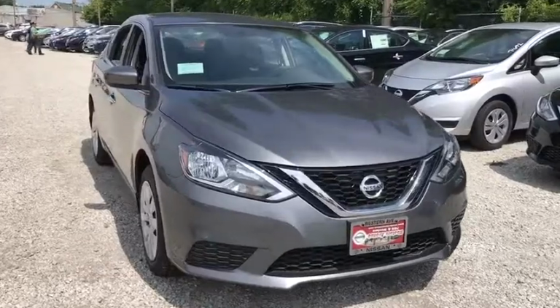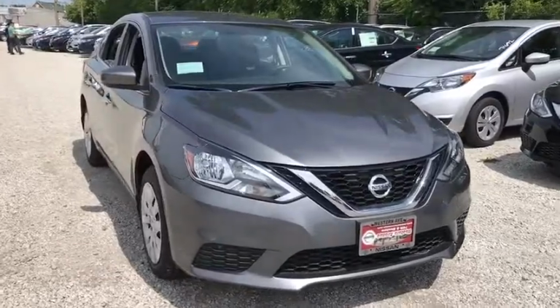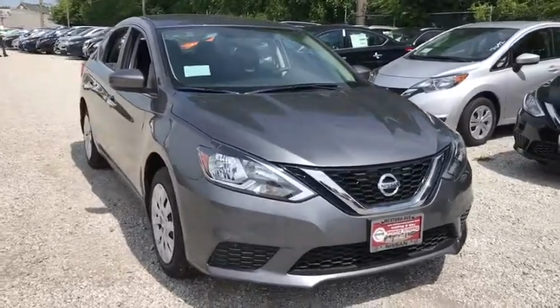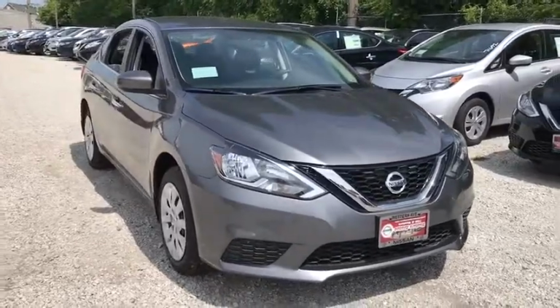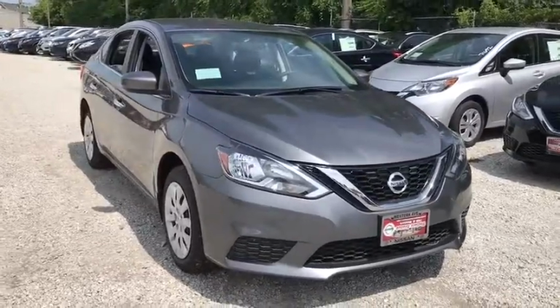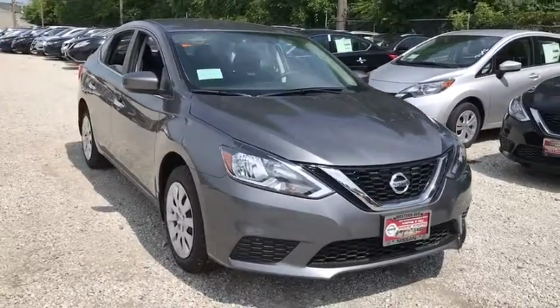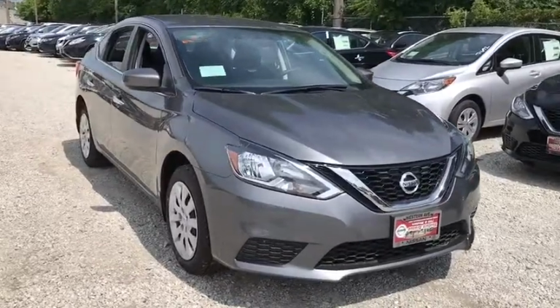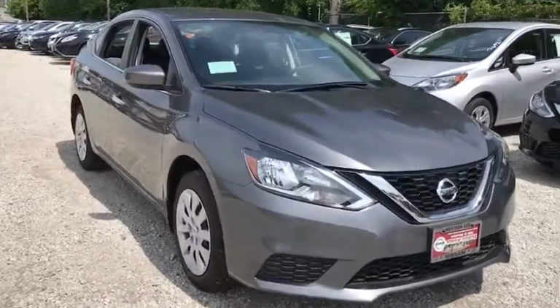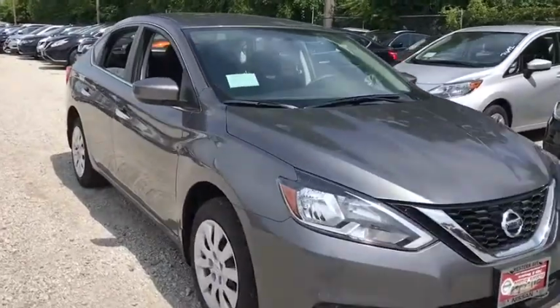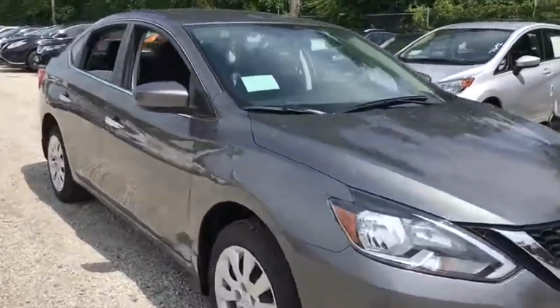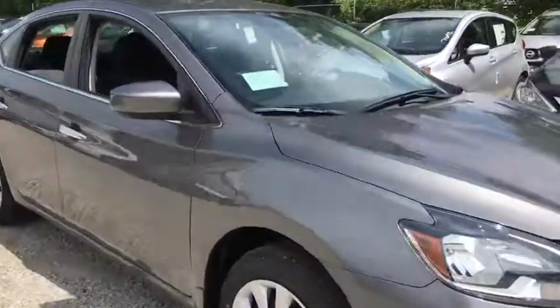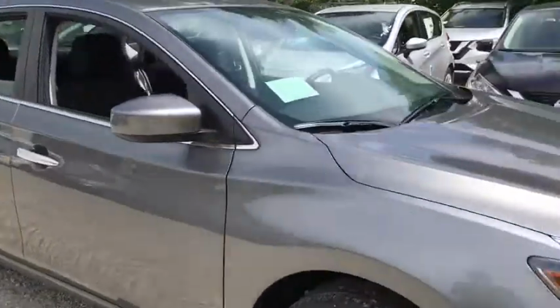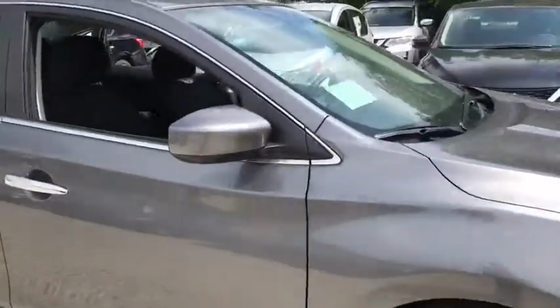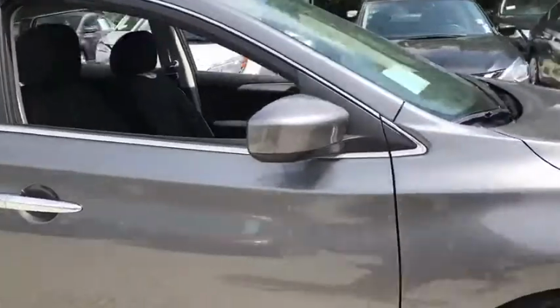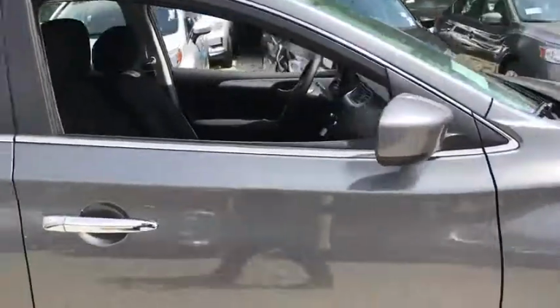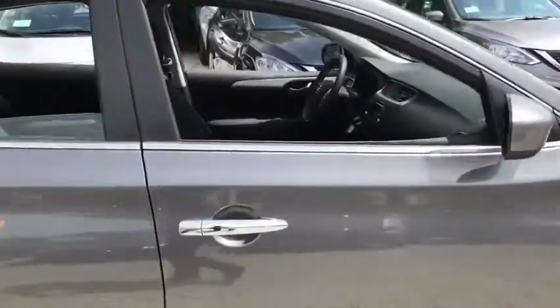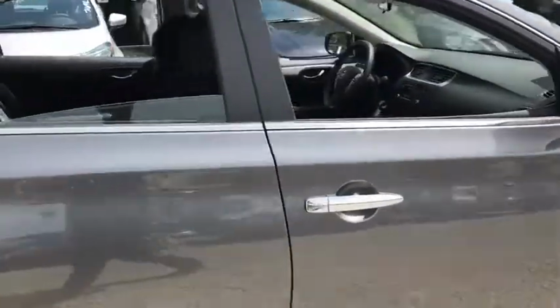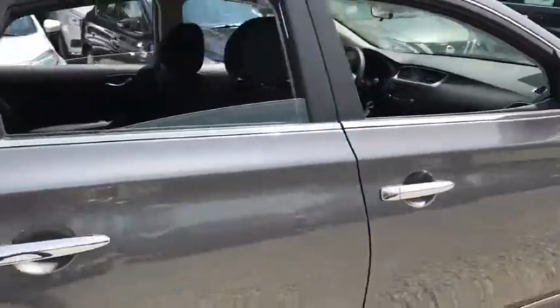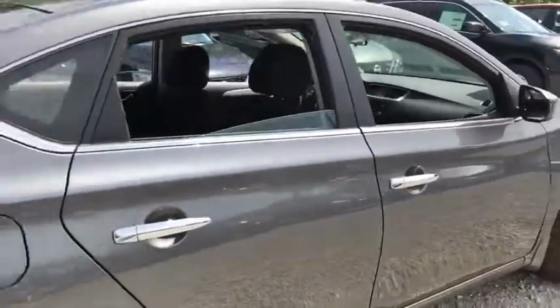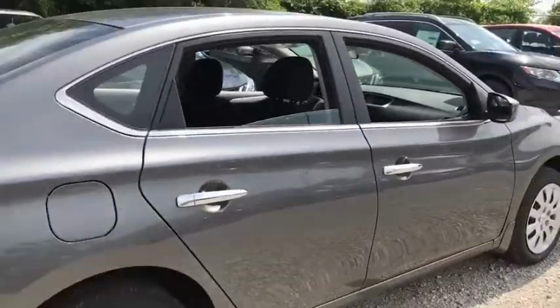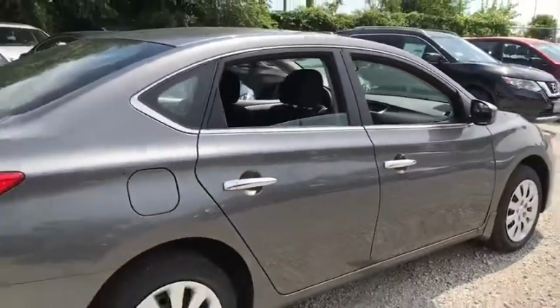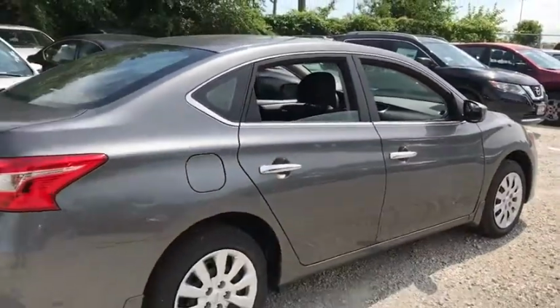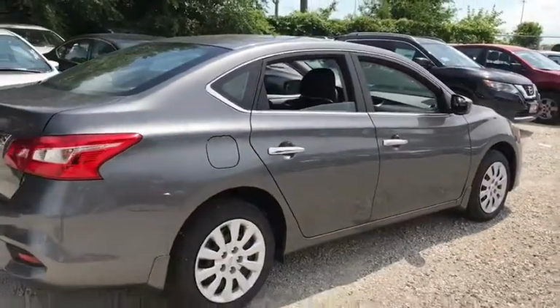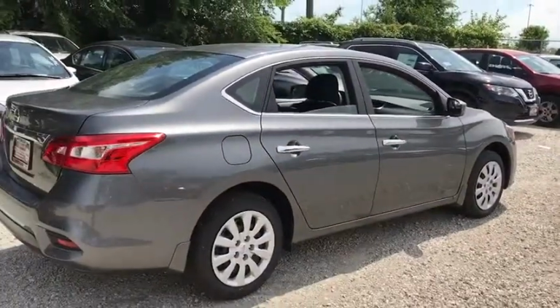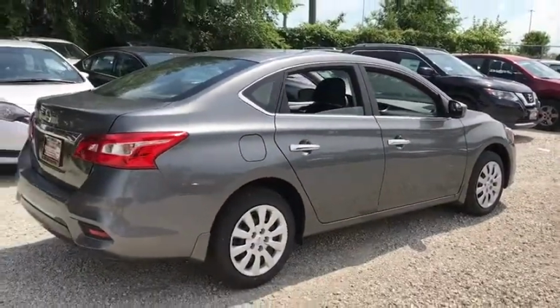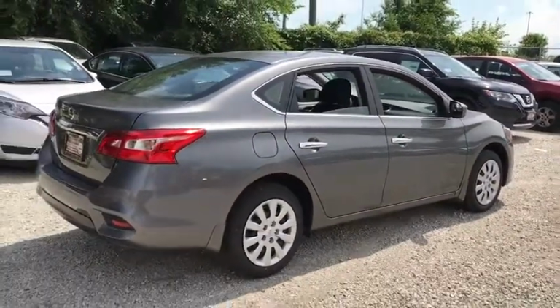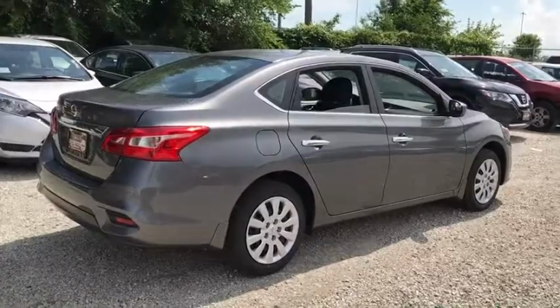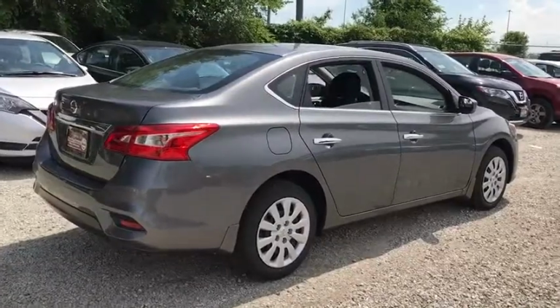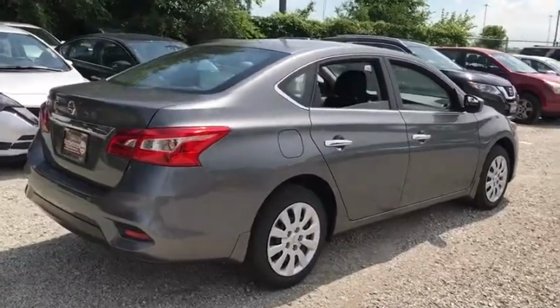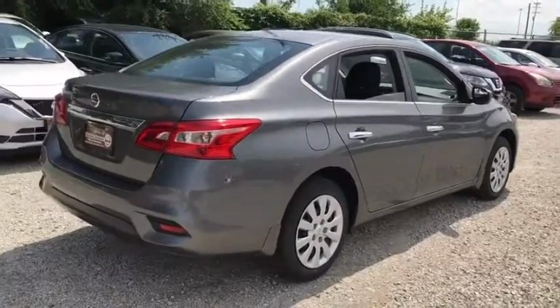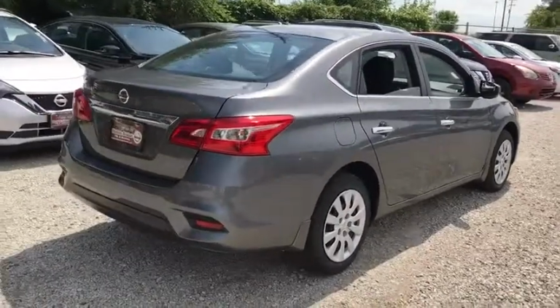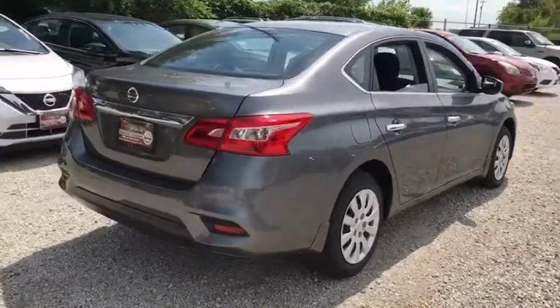Stability control, steering wheel audio controls, anti-lock braking system, traction control, keyless entry, Bluetooth, adjustable steering wheel, power steering, cruise control, rear defrost, front wheel drive.